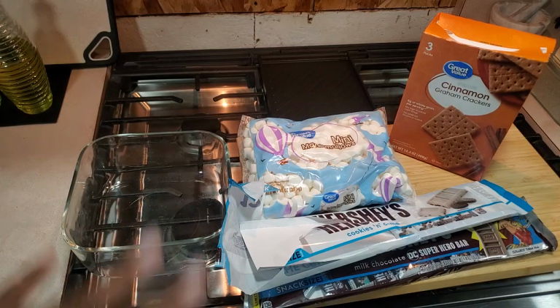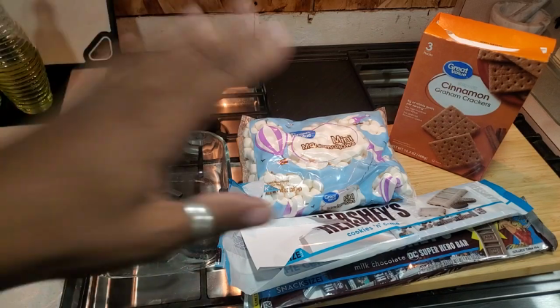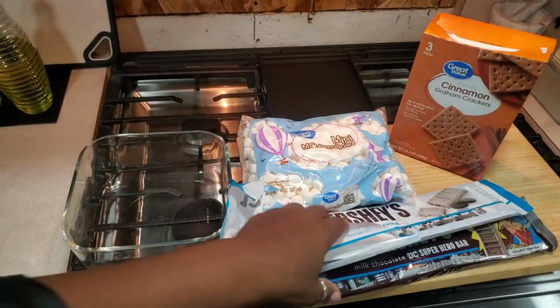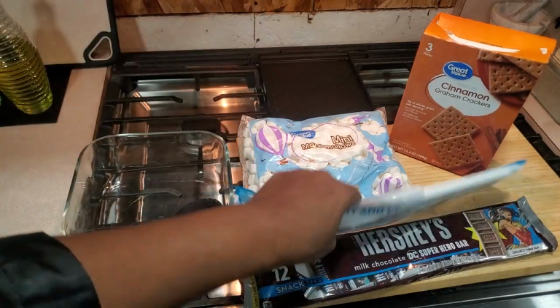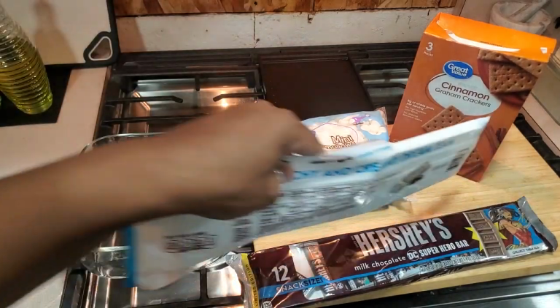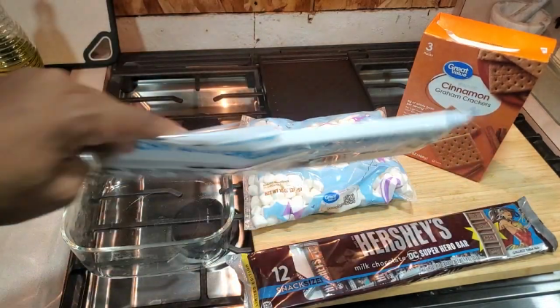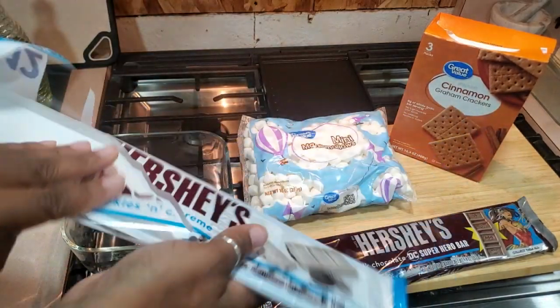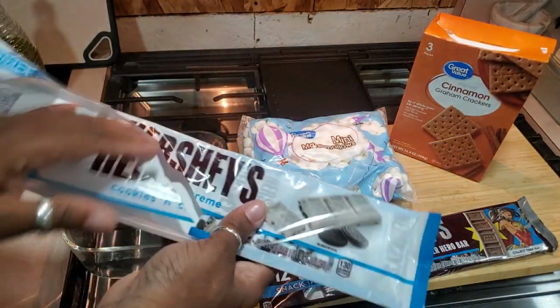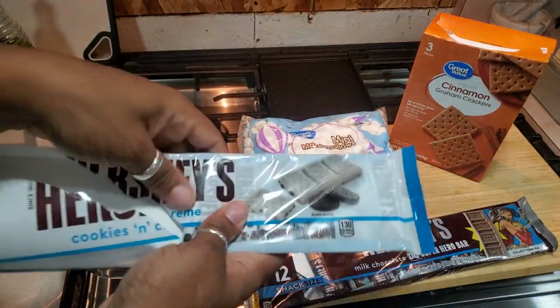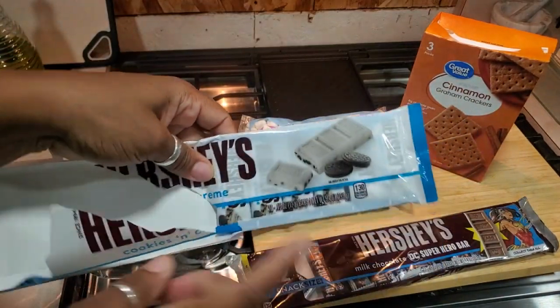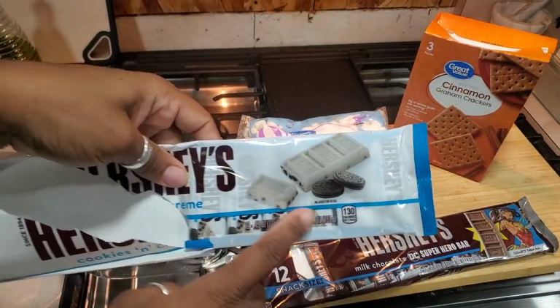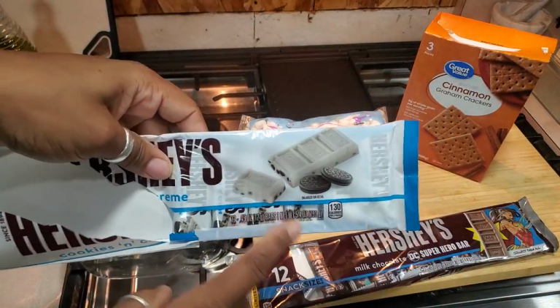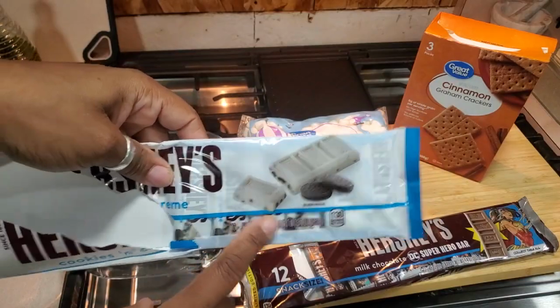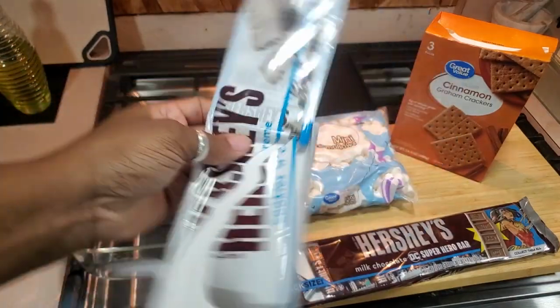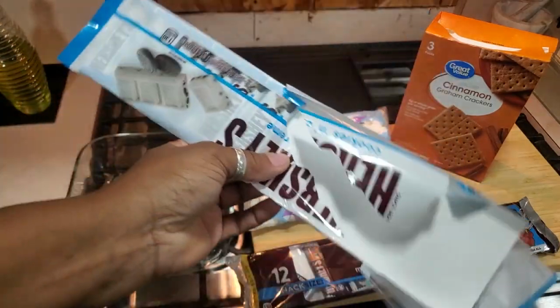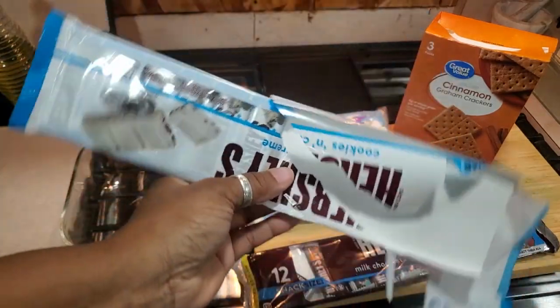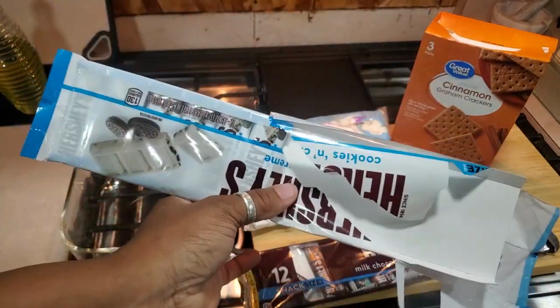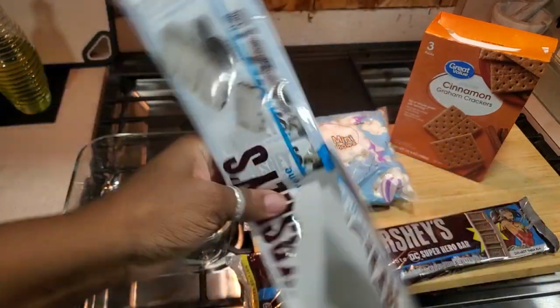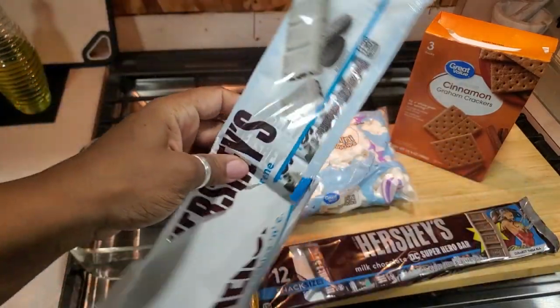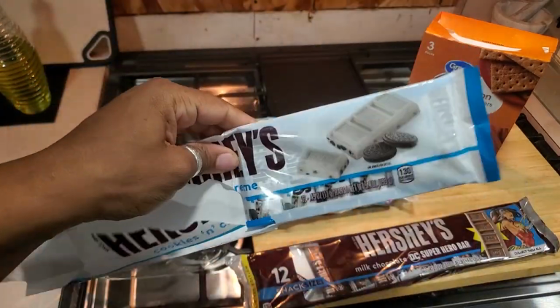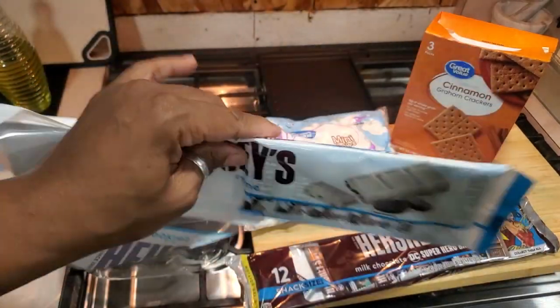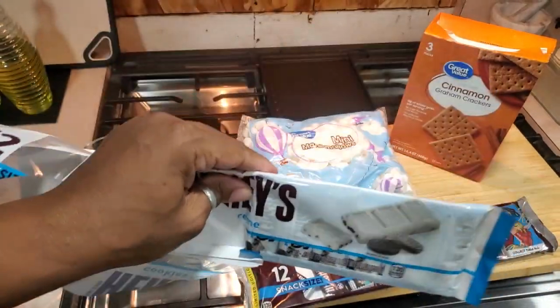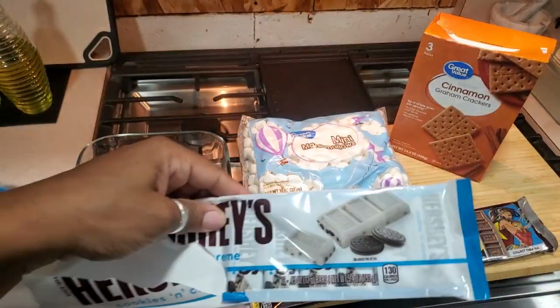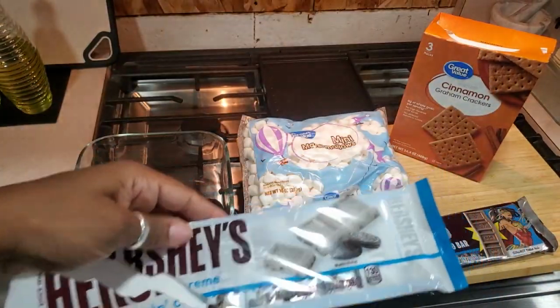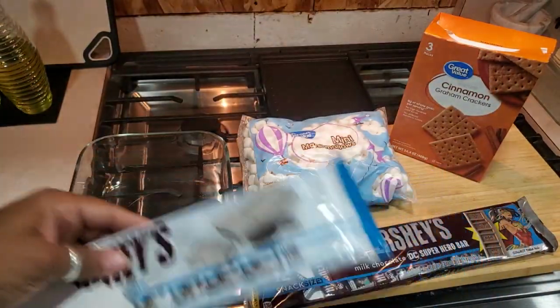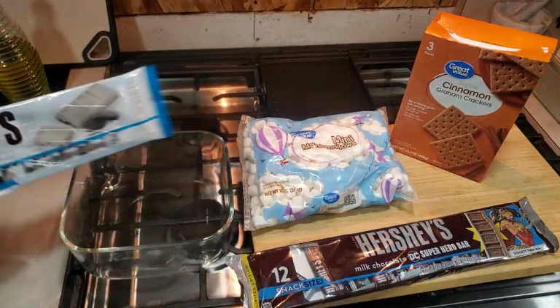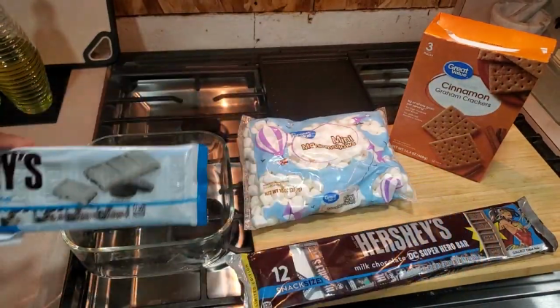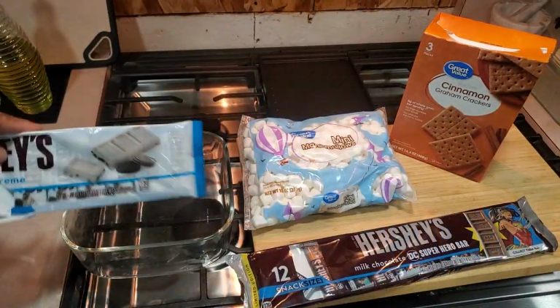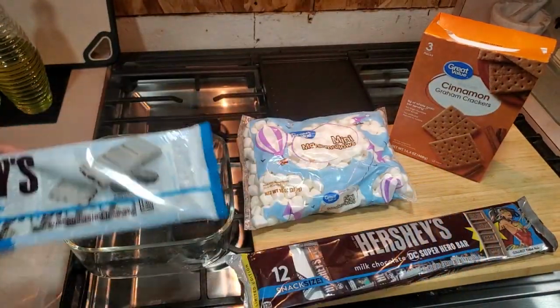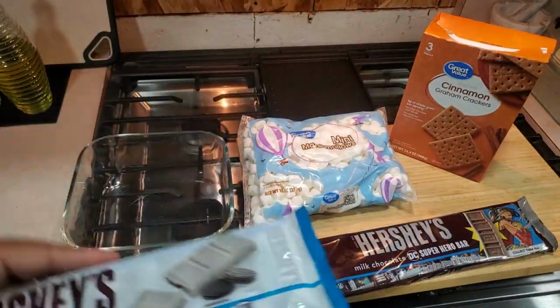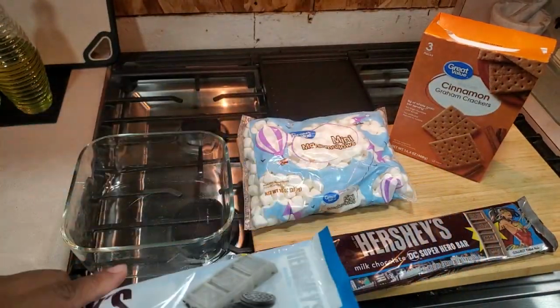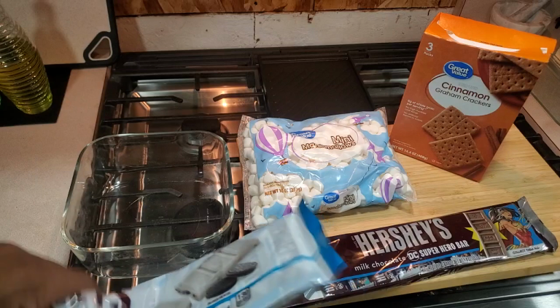I'm going to be making some s'mores and we already tackled into these. She loved these and I actually like these as well. I wanted to do a s'mores with half and half.